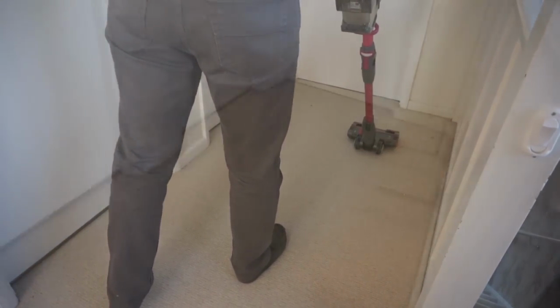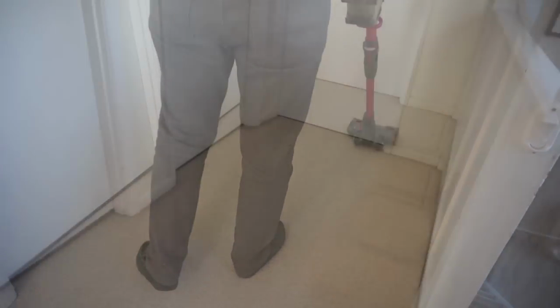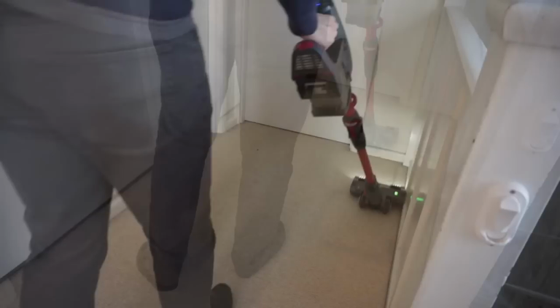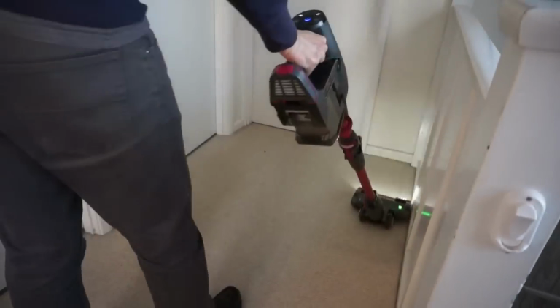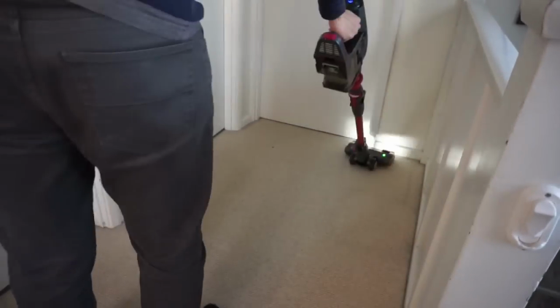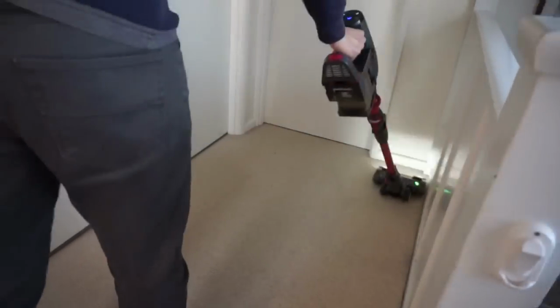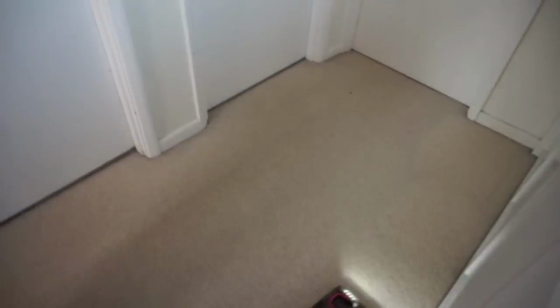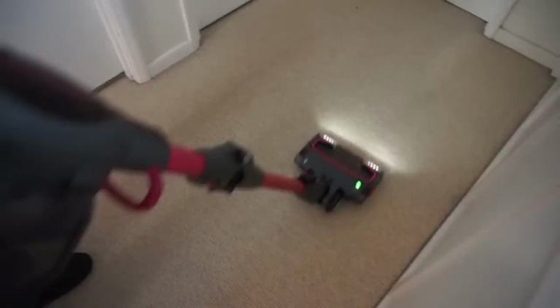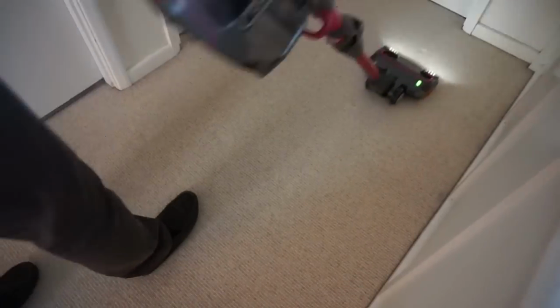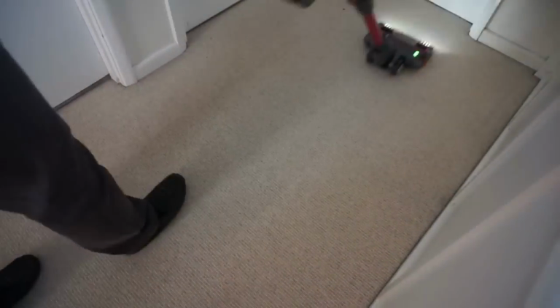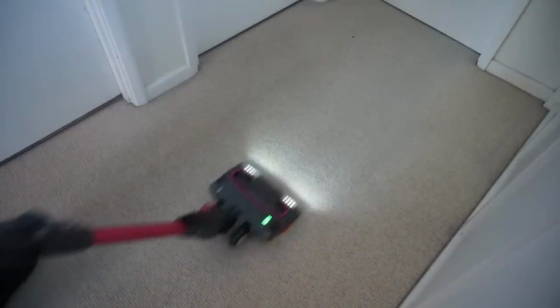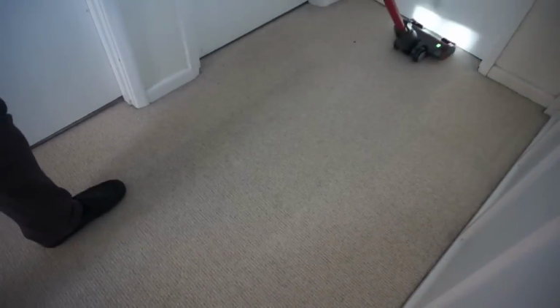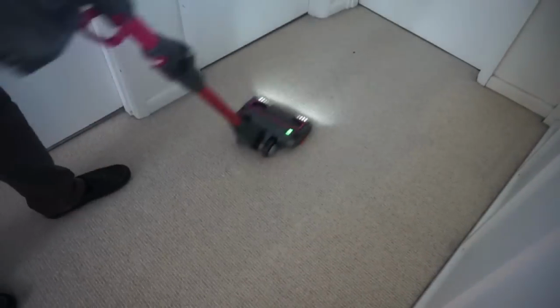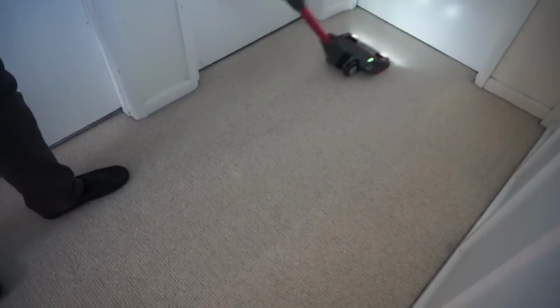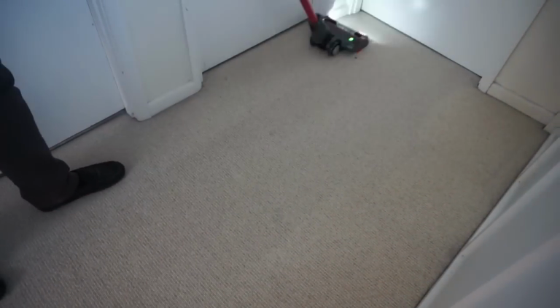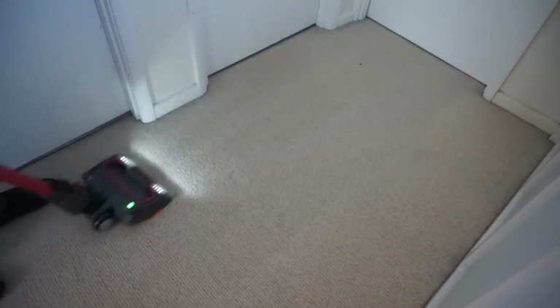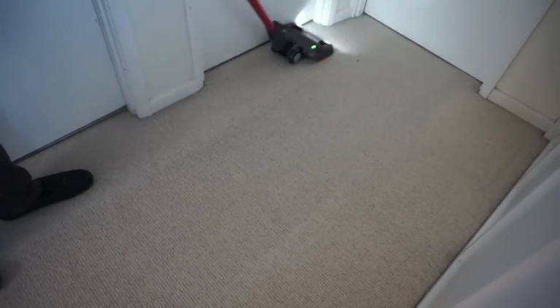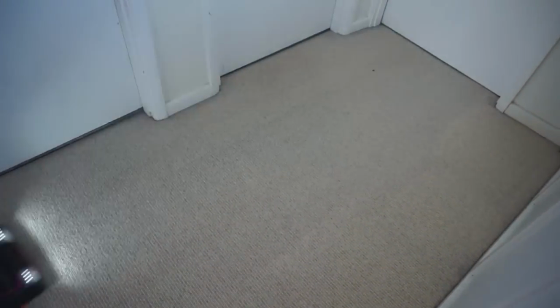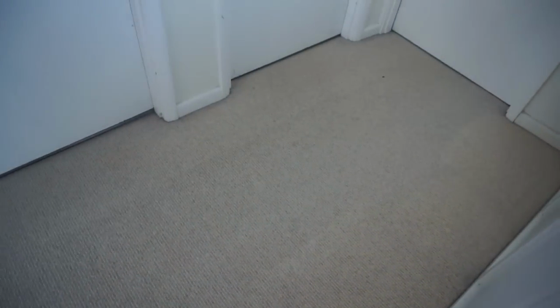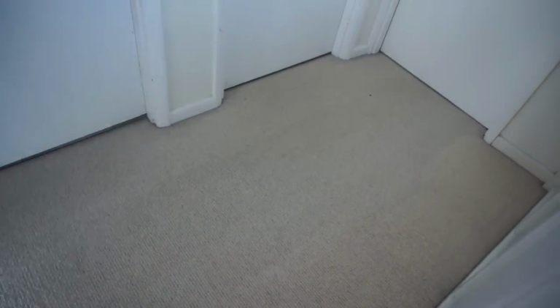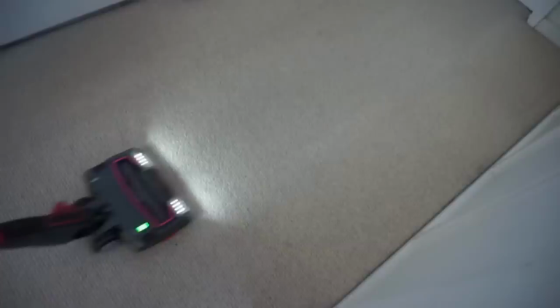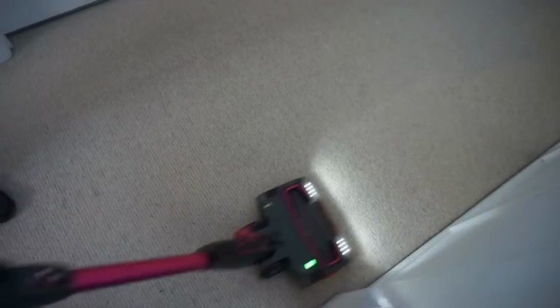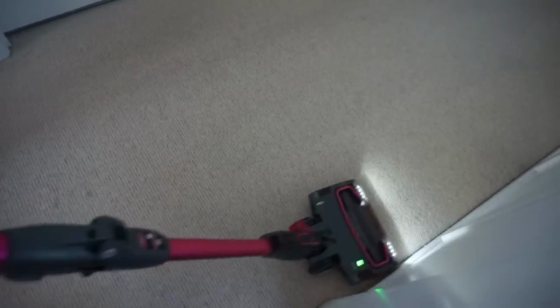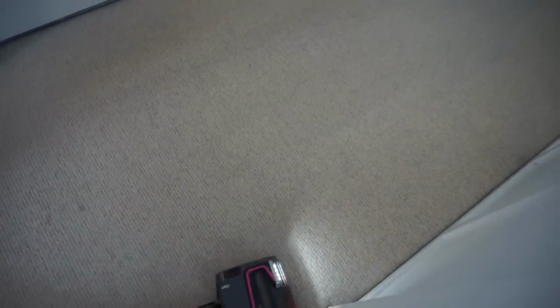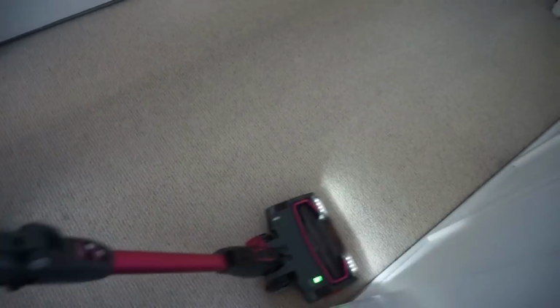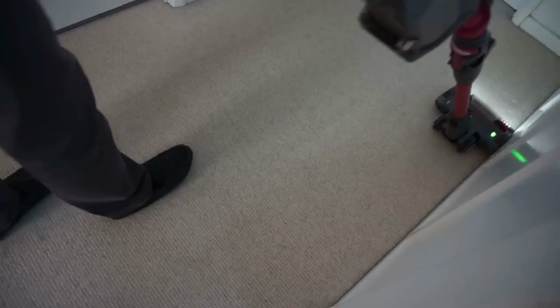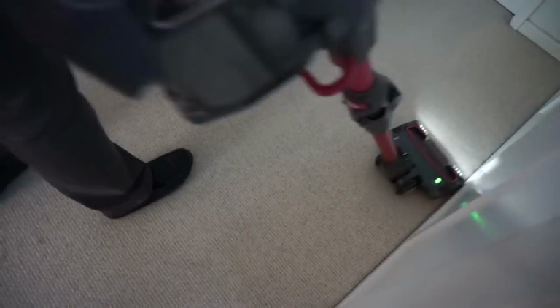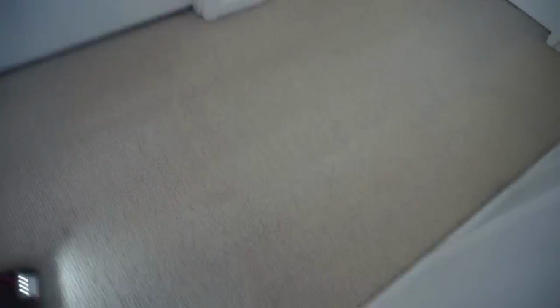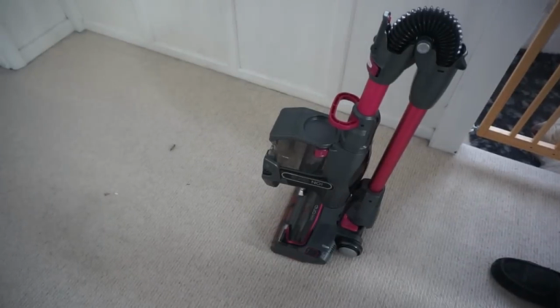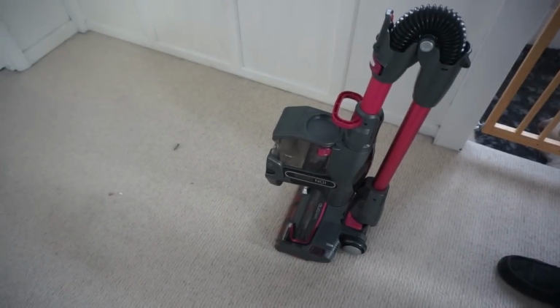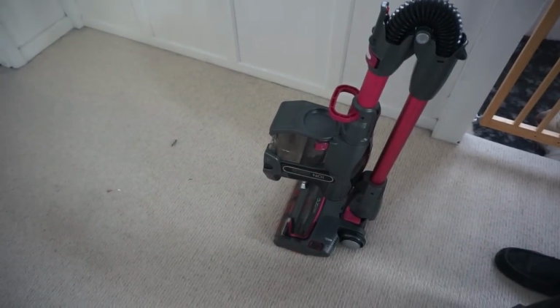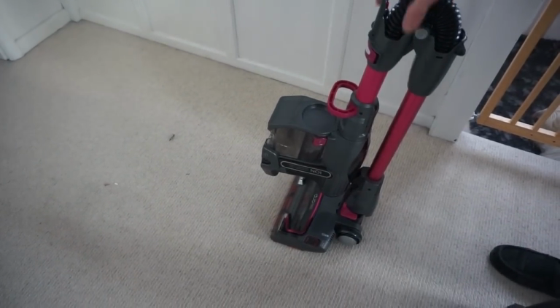It takes three and a half hours to charge and runs for 22 minutes. You can buy a model with two batteries and a dual charging system, so that would work really well. I love how many different options there are for this vacuum.